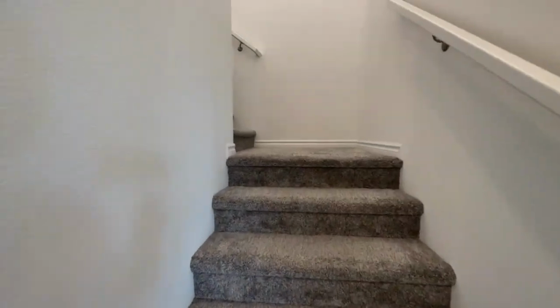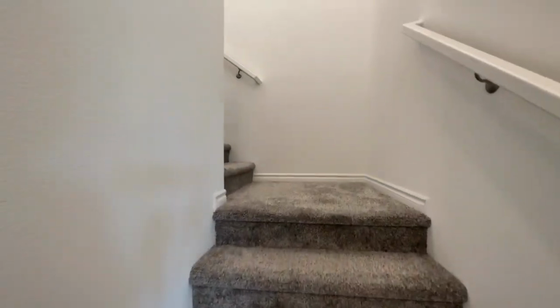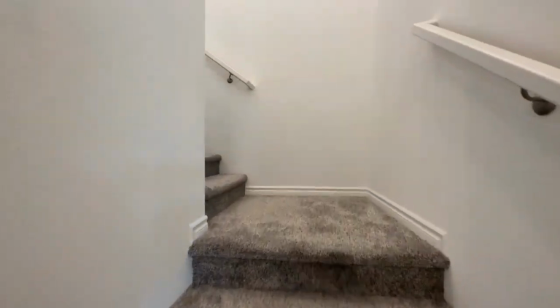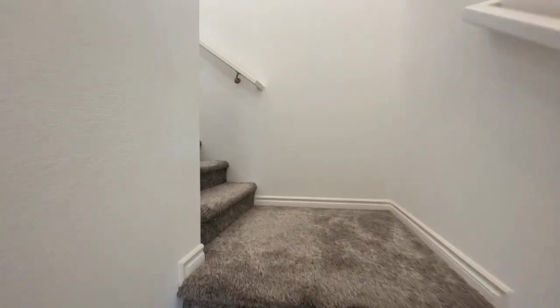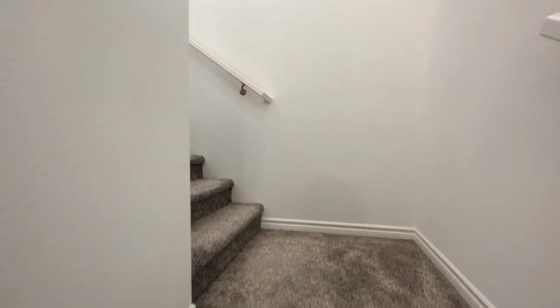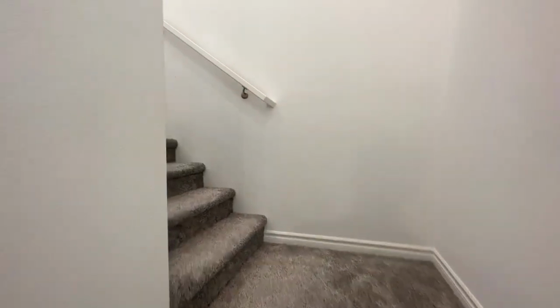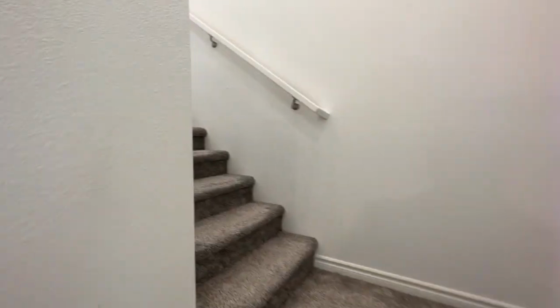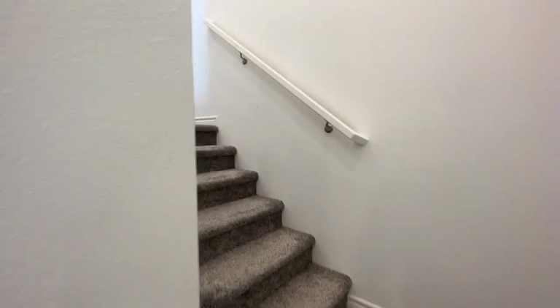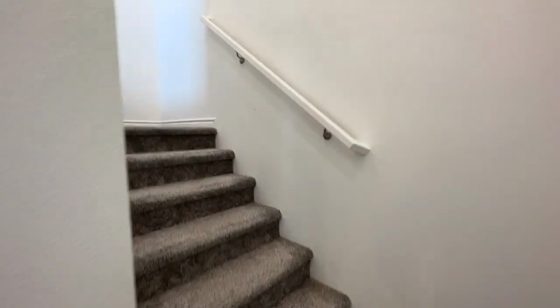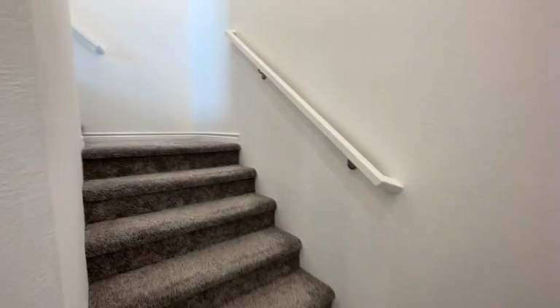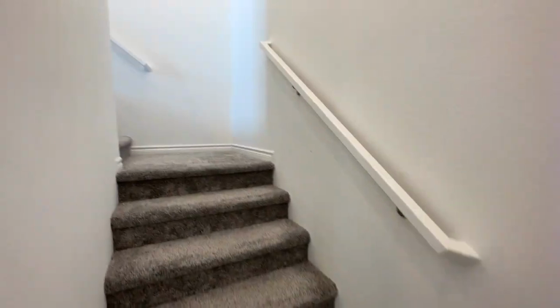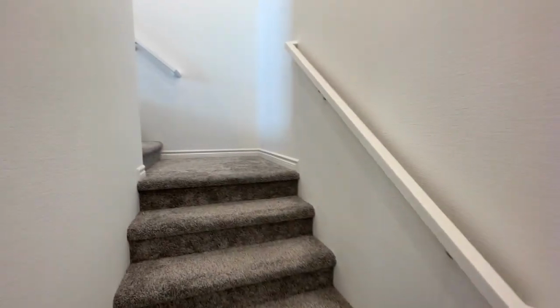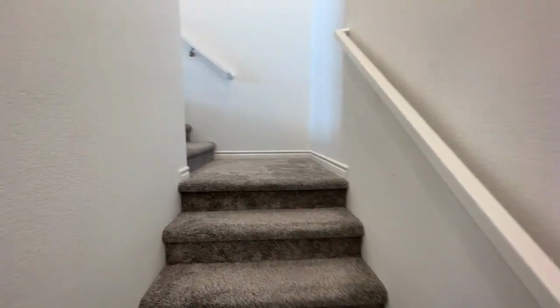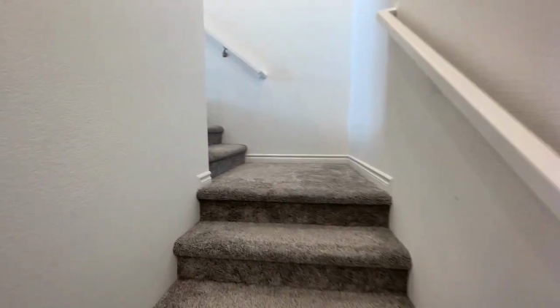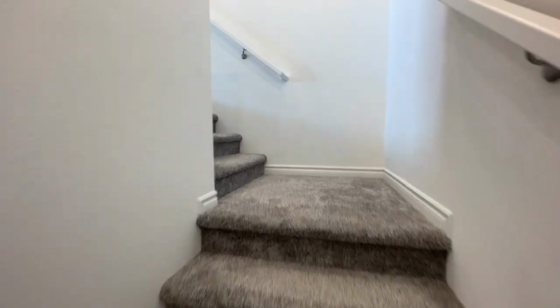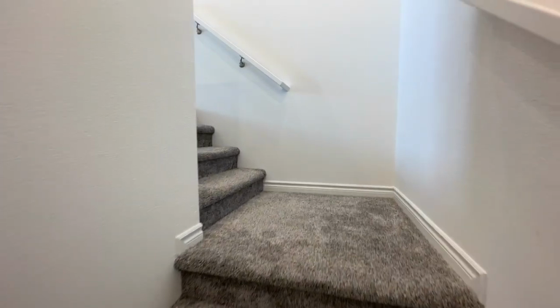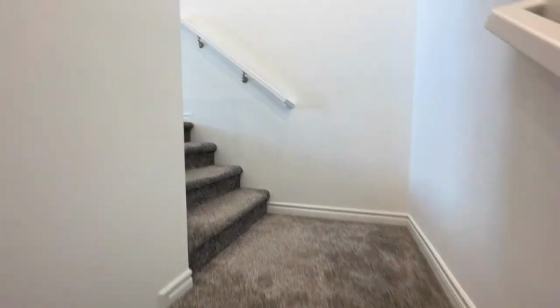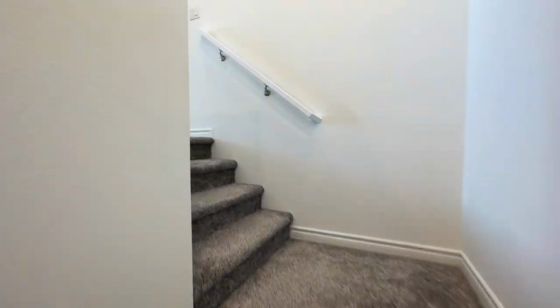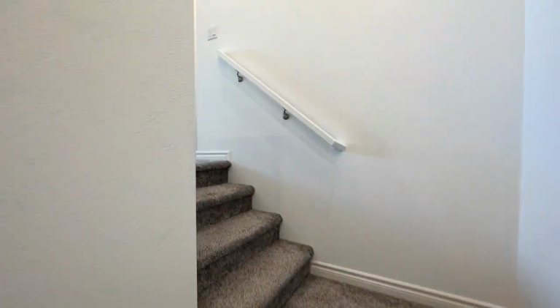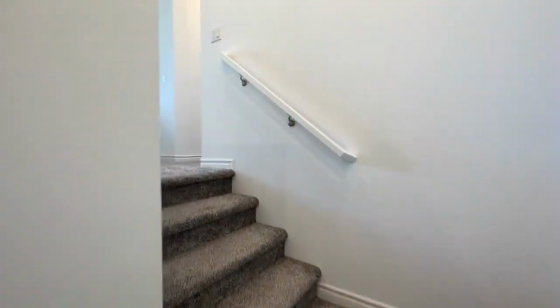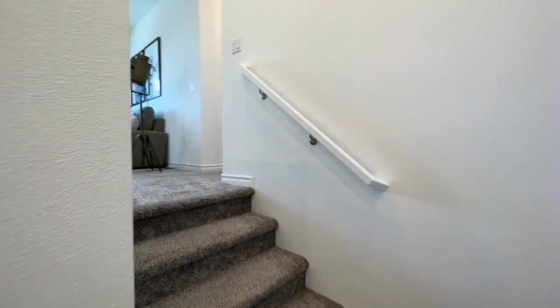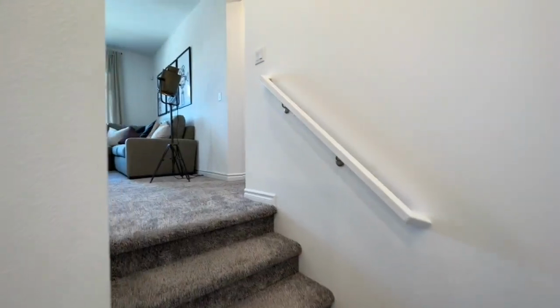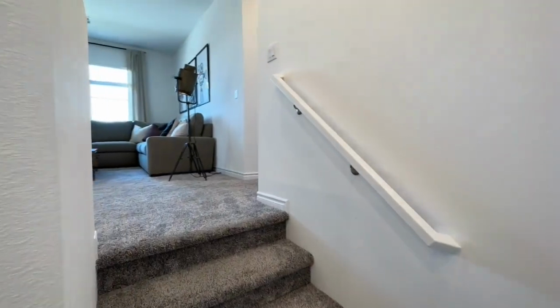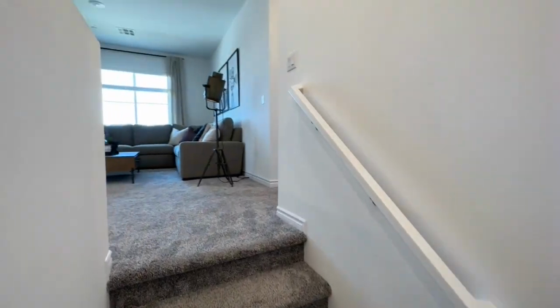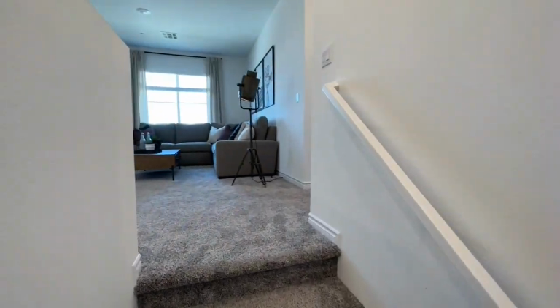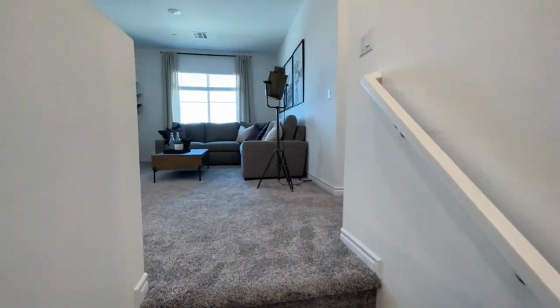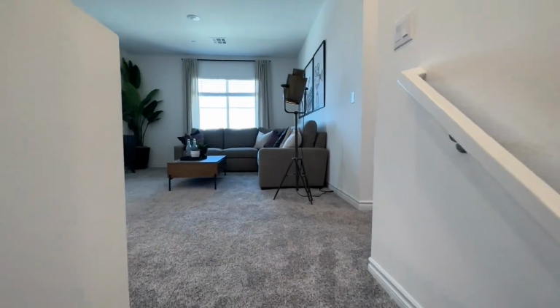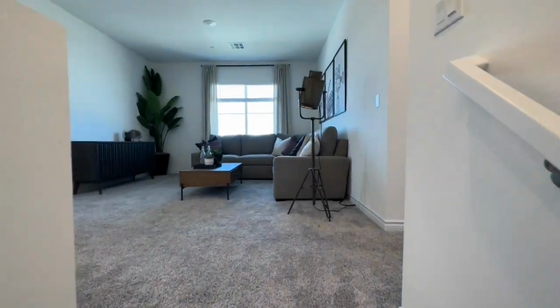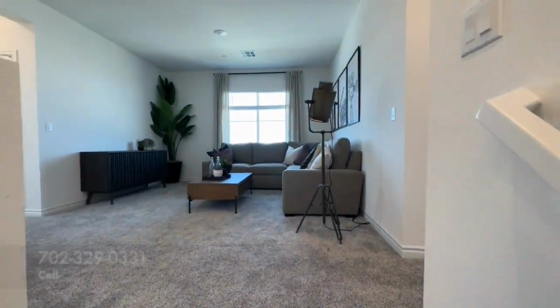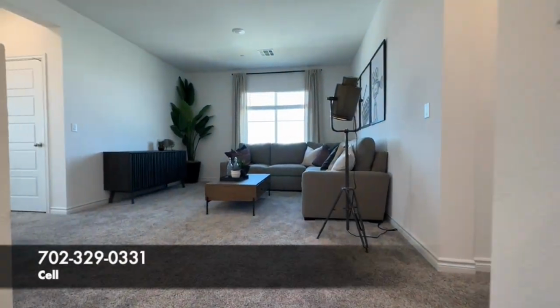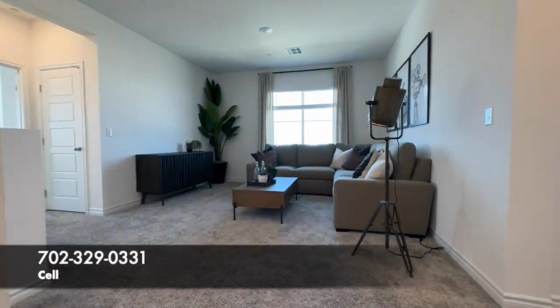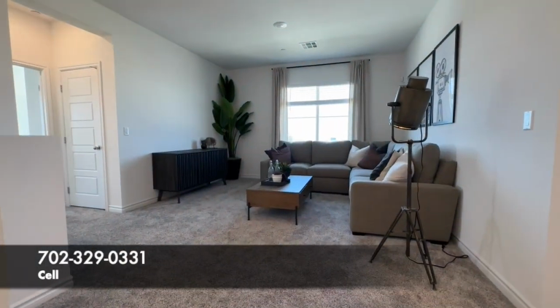This carpet is definitely upgraded, so just keep those things in mind with Lennar. Usually you can't really do any upgrades, but they do allow flooring. And basically, if they haven't started yet, you can pick your cabinet color and your countertop.